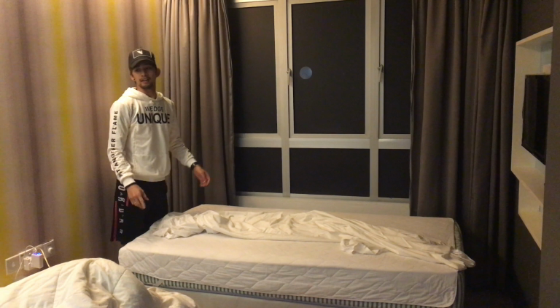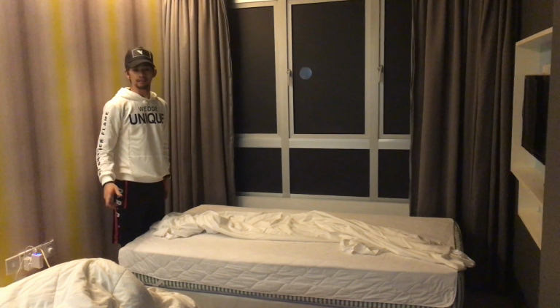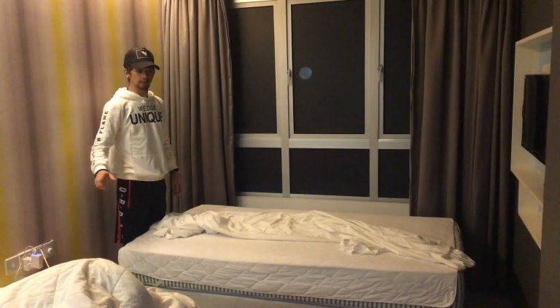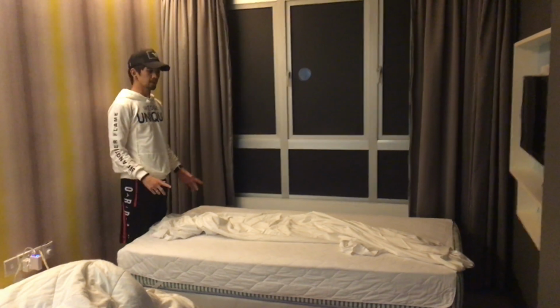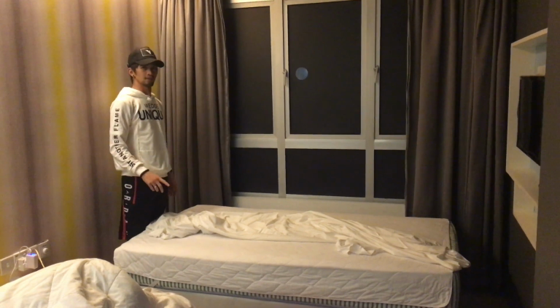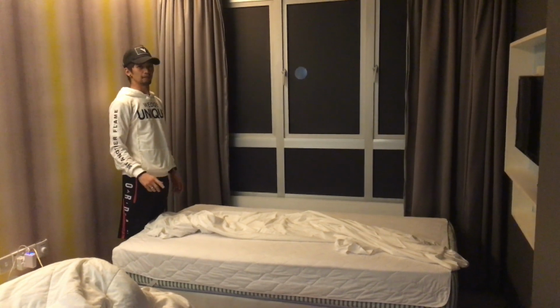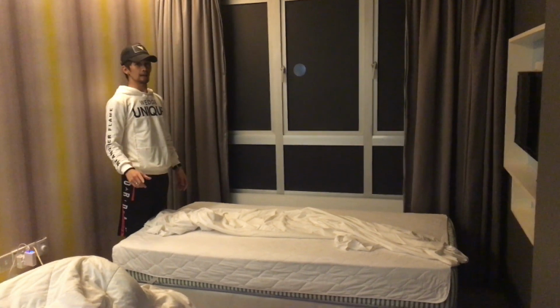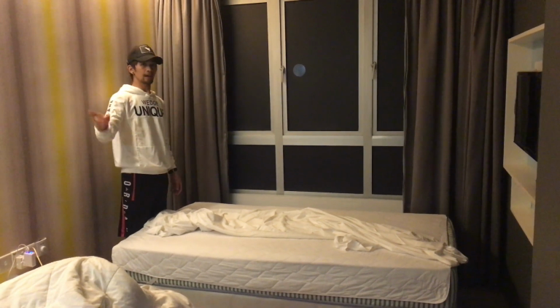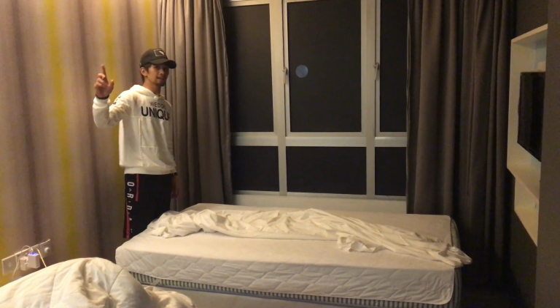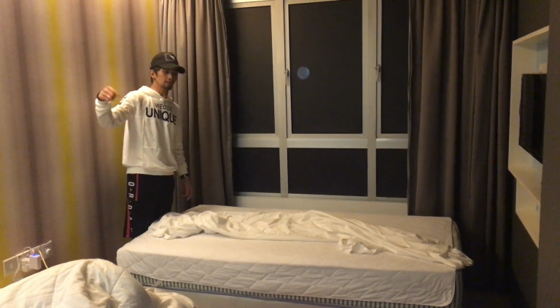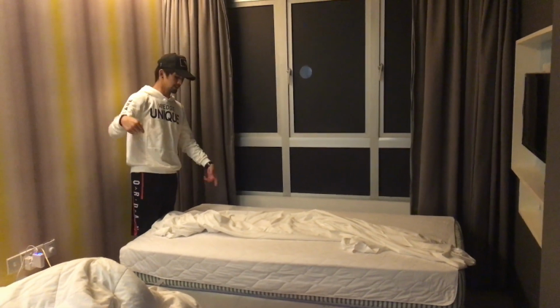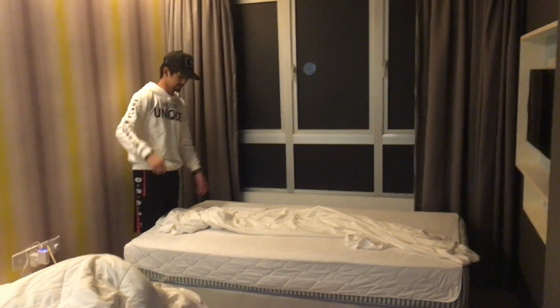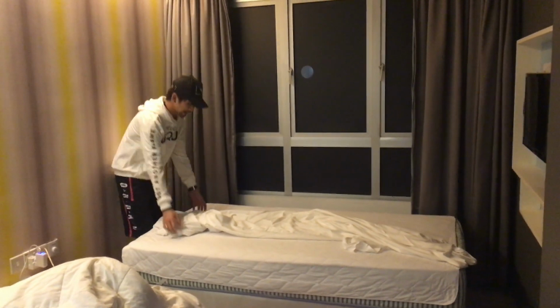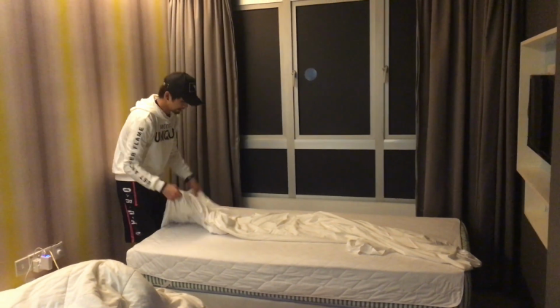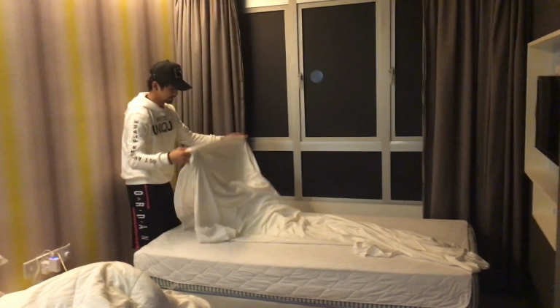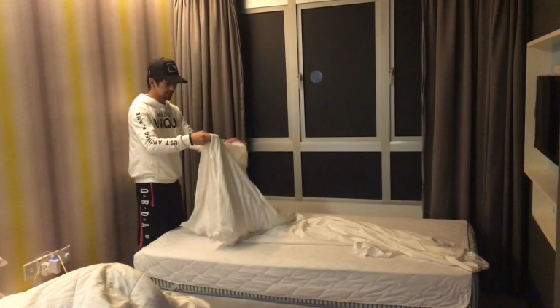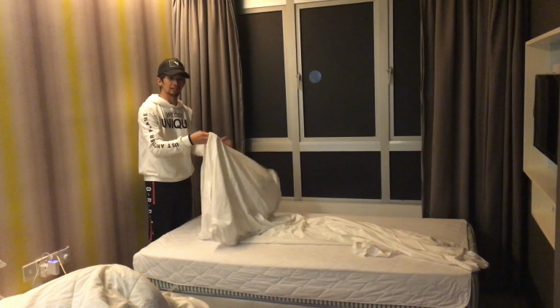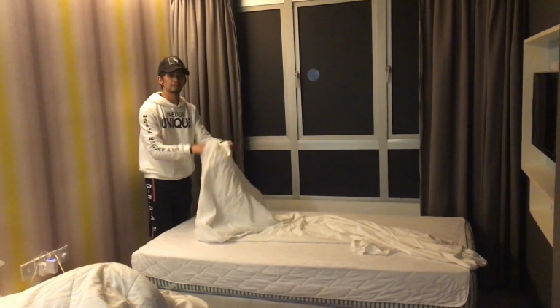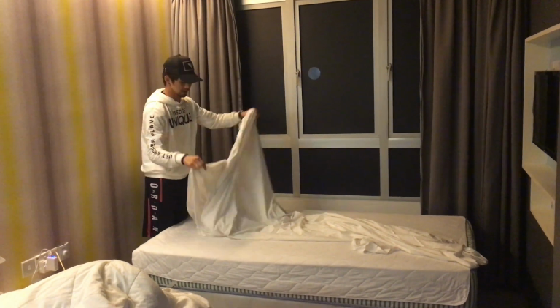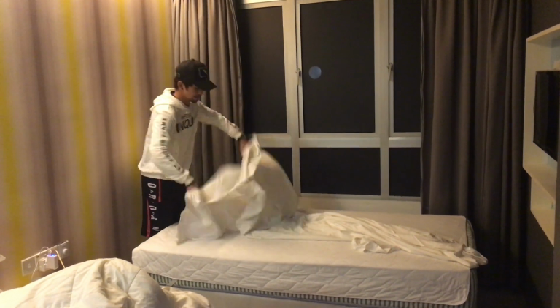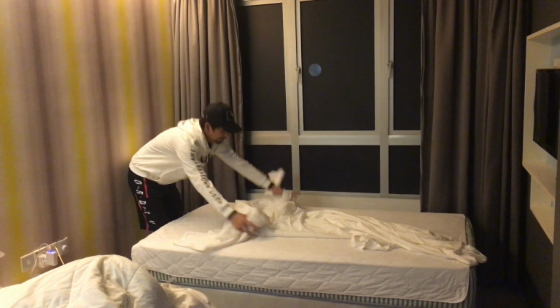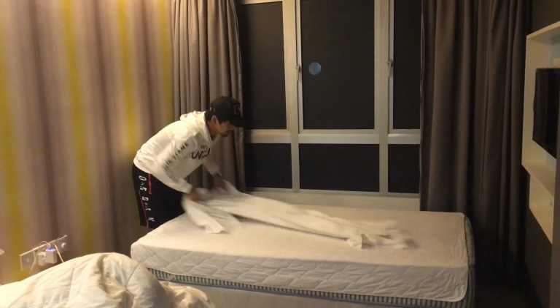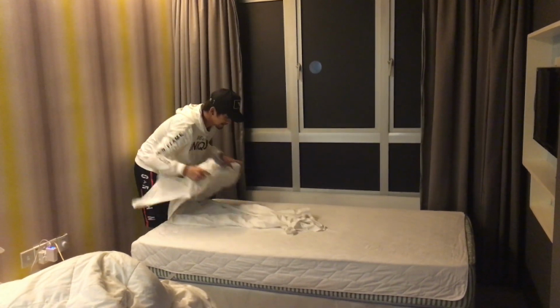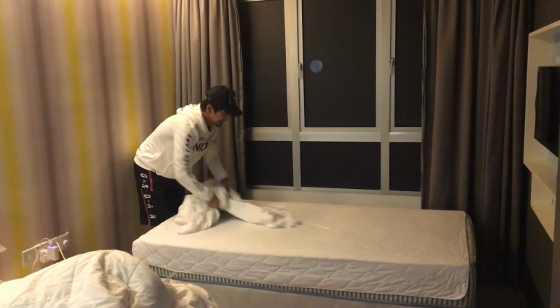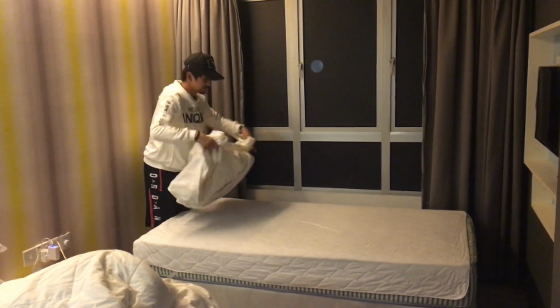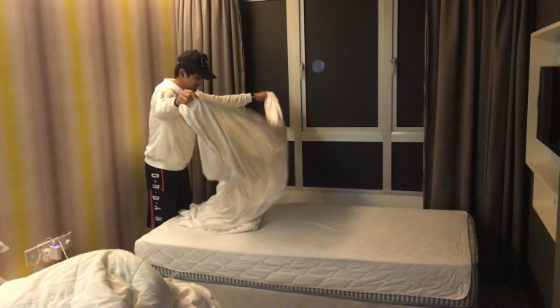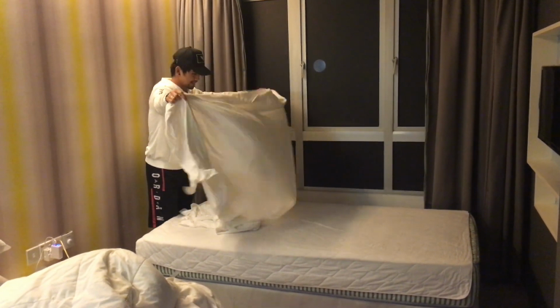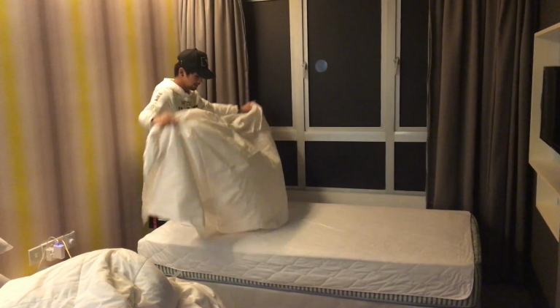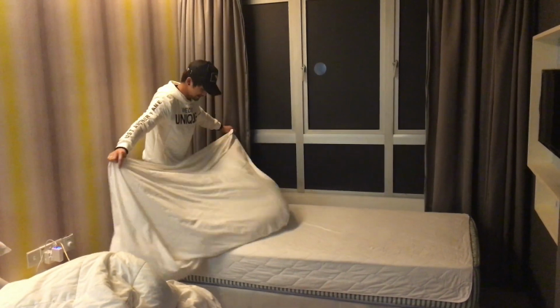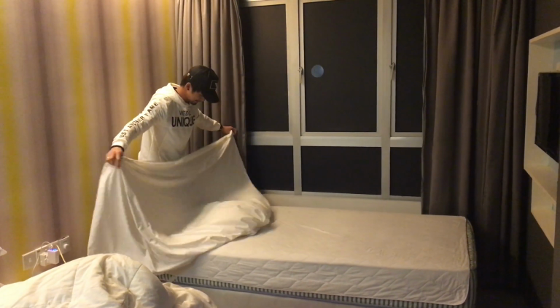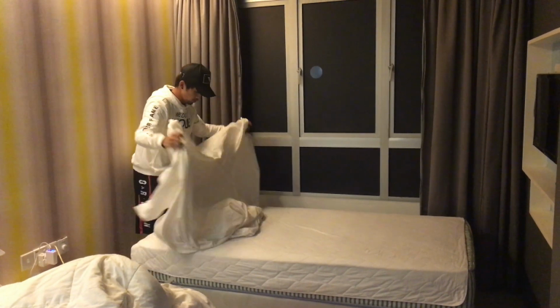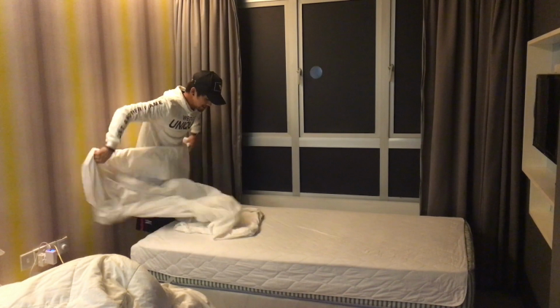I did not fix my bed, so I'm going to be the one to fix it. I have tried housekeeping before, so now I'm going to do it. I will fix my bed. Watch me!